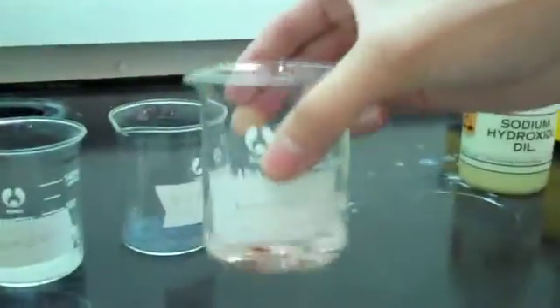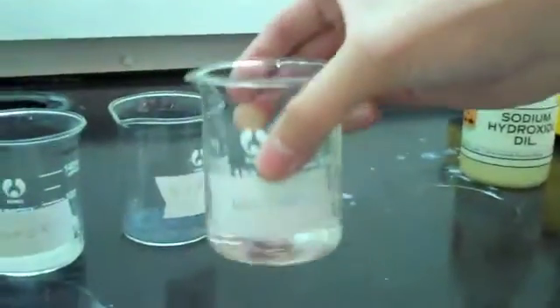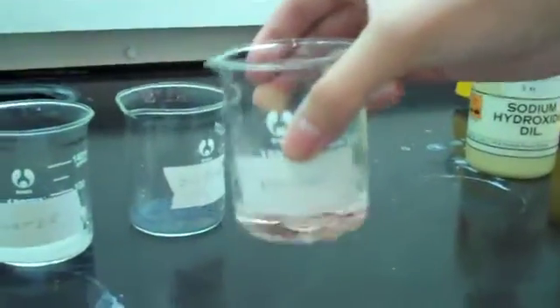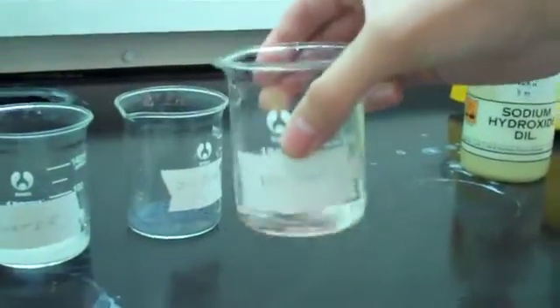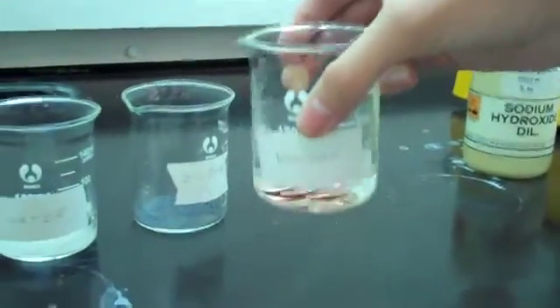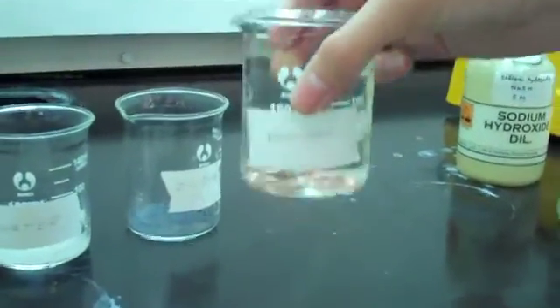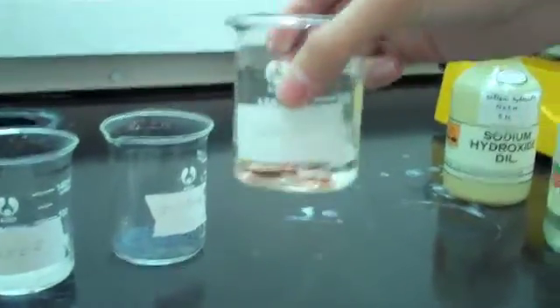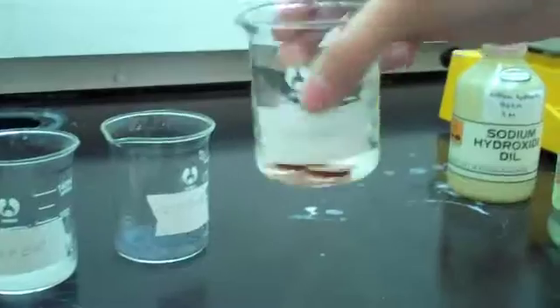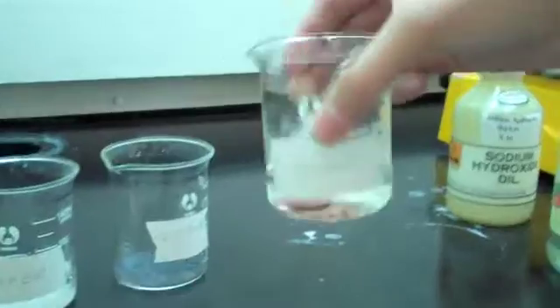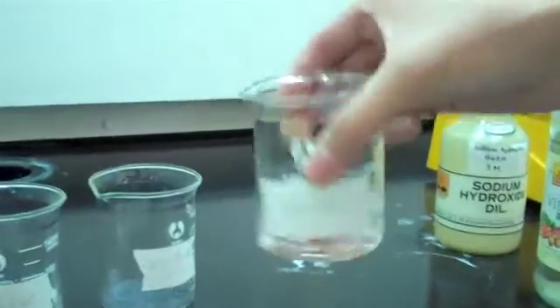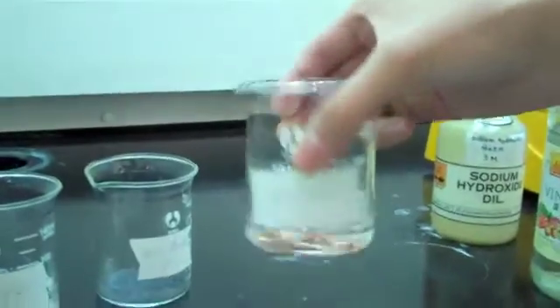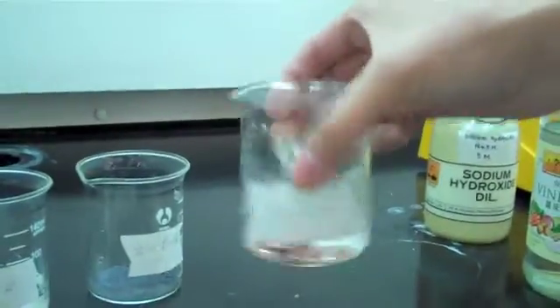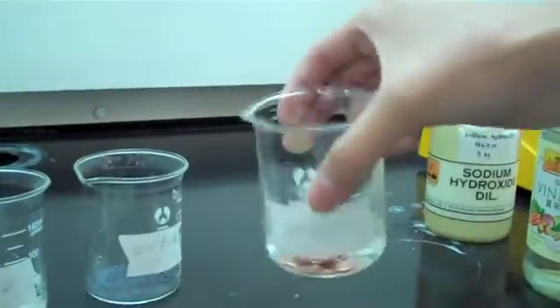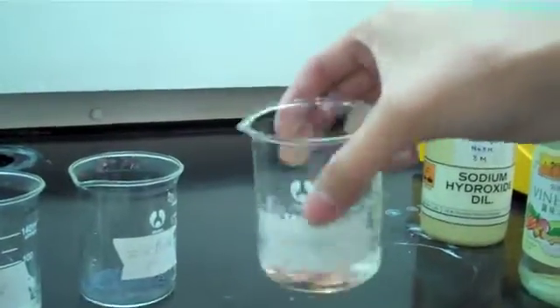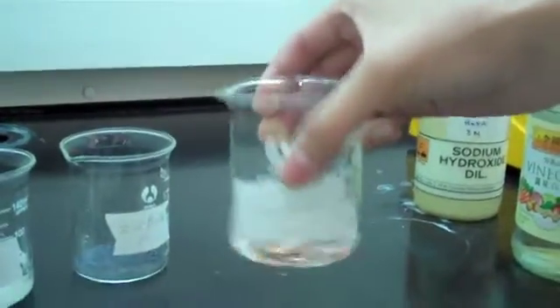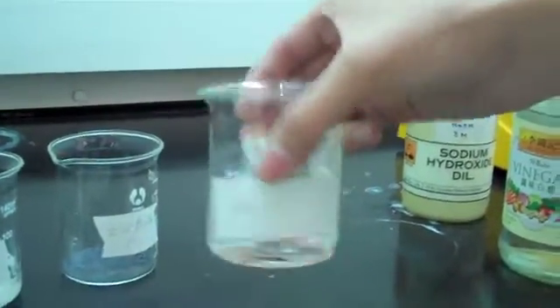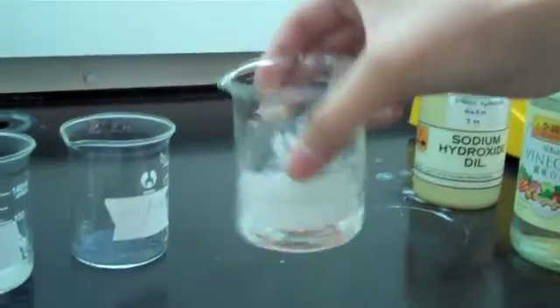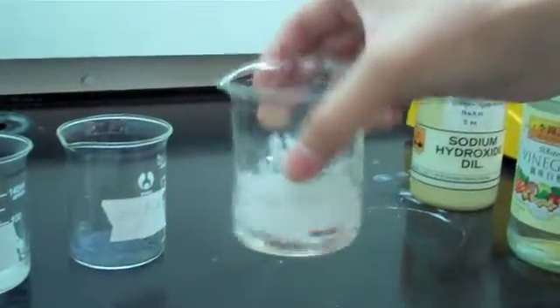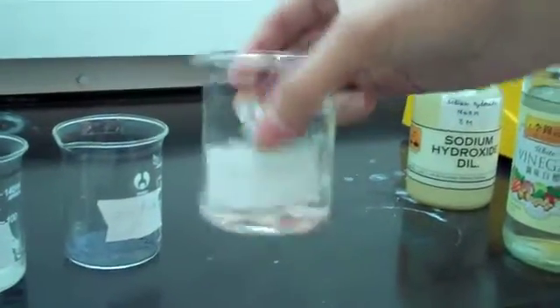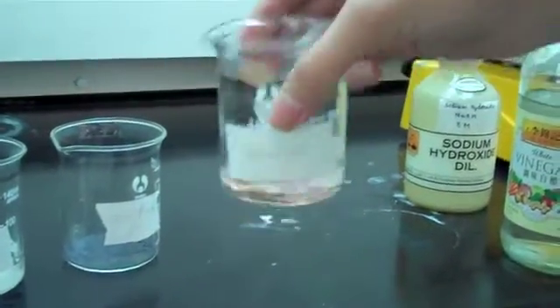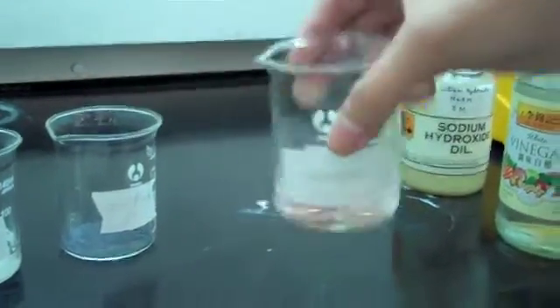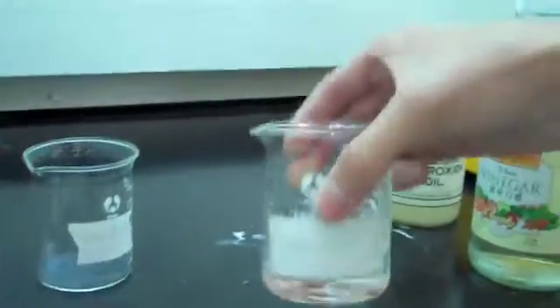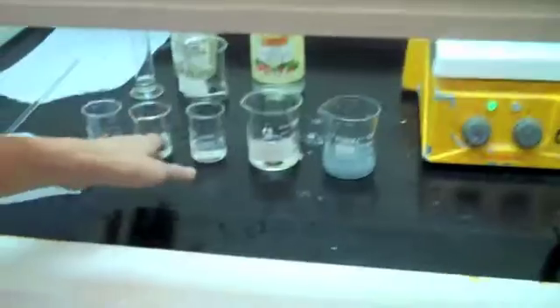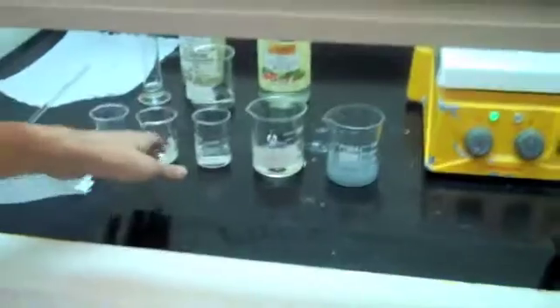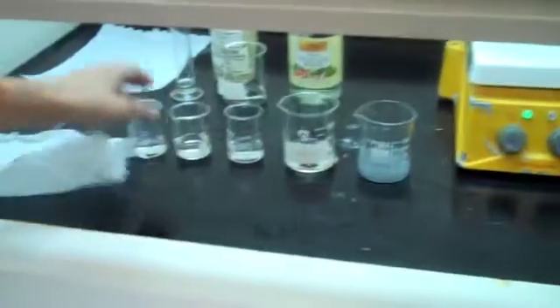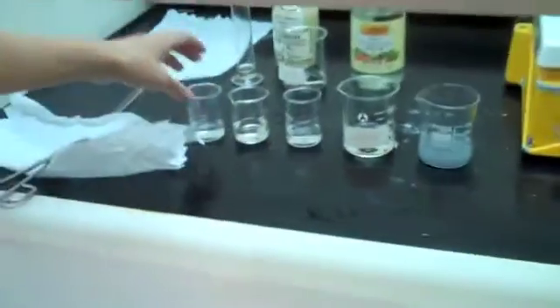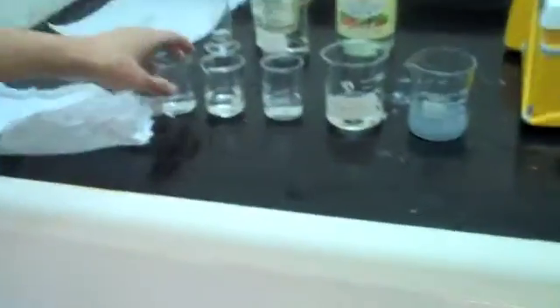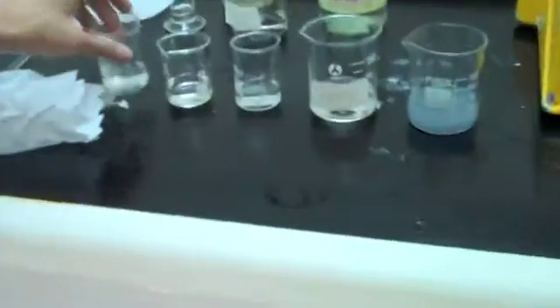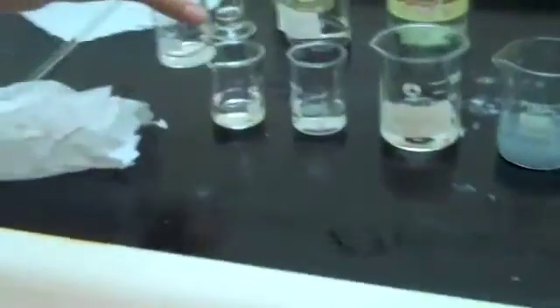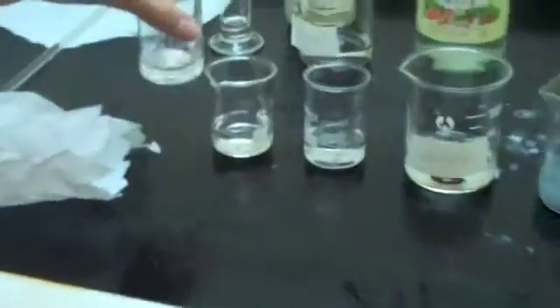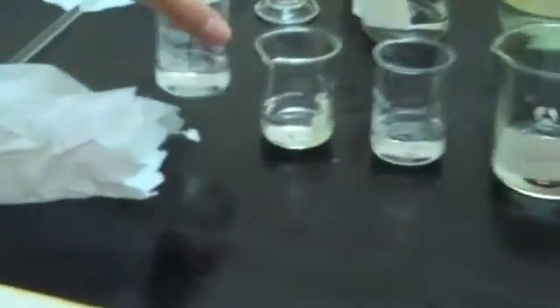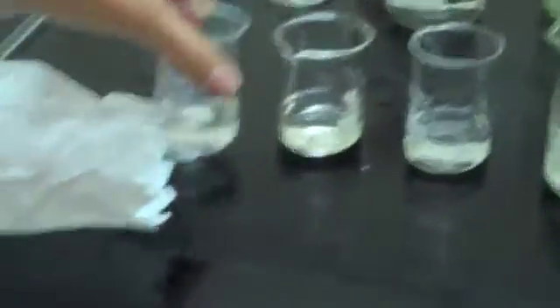First, we put the pennies in vinegar to clean them. Then we put them in water.